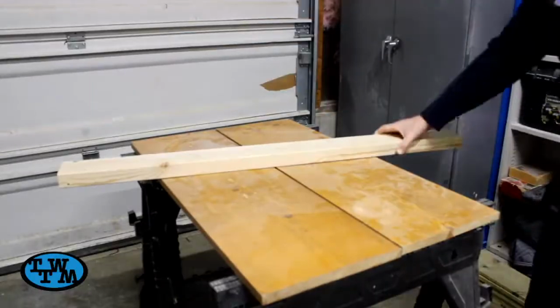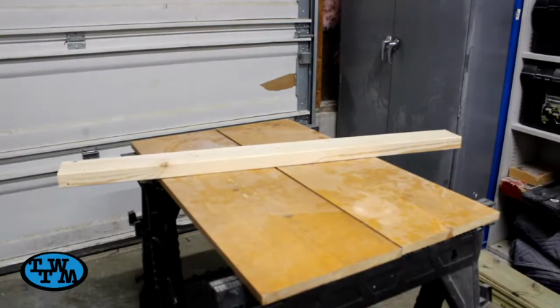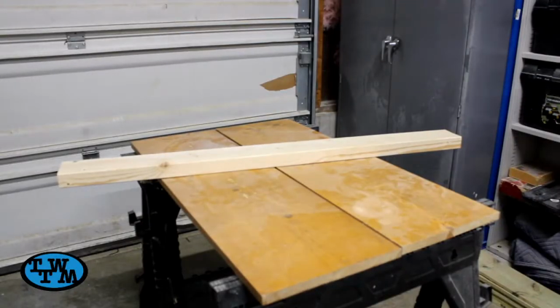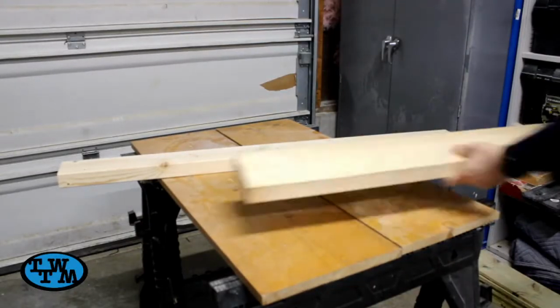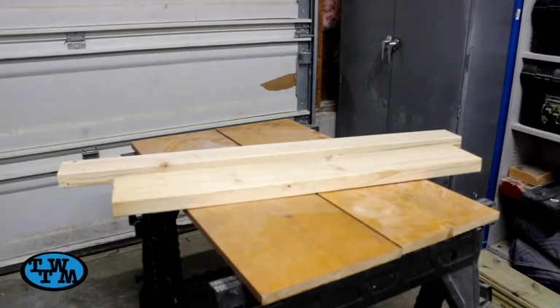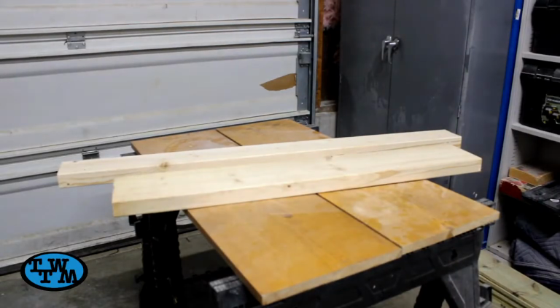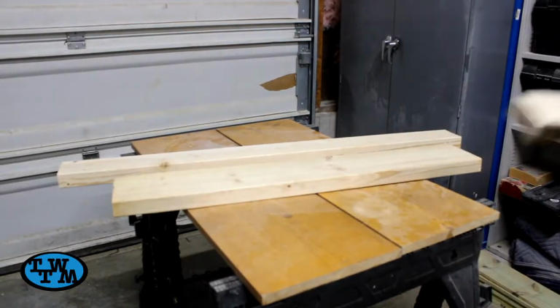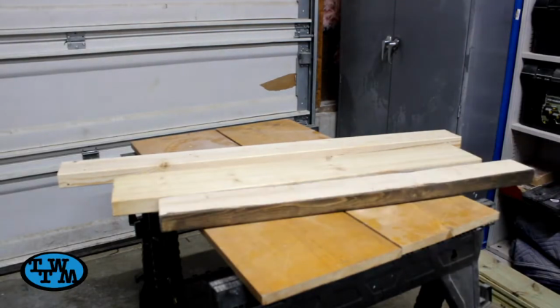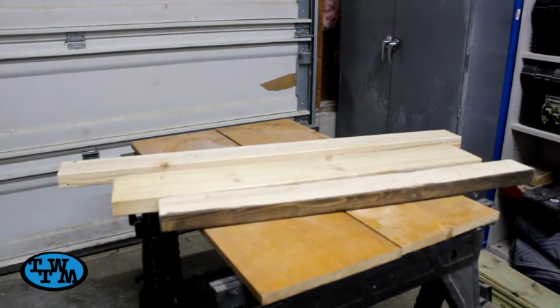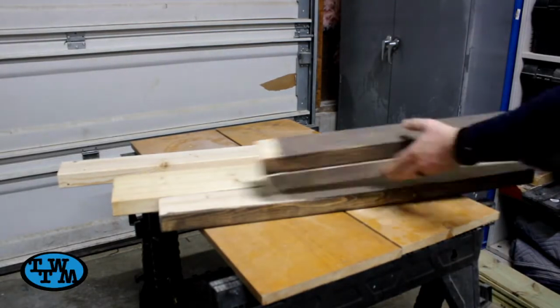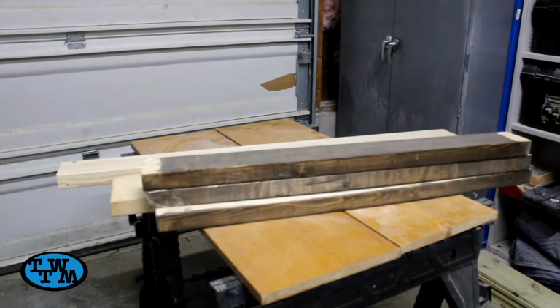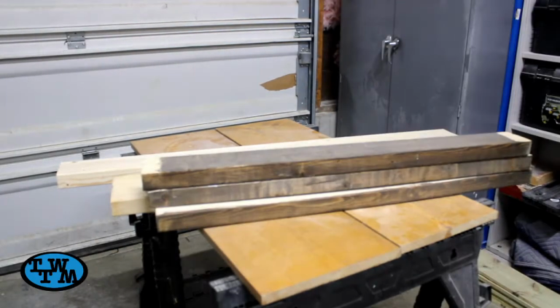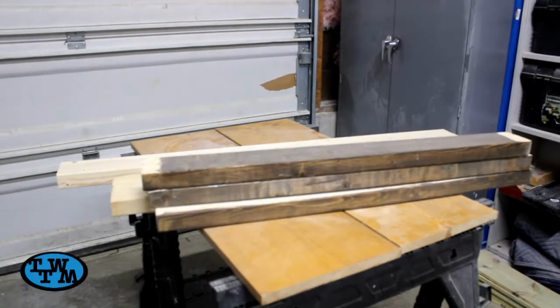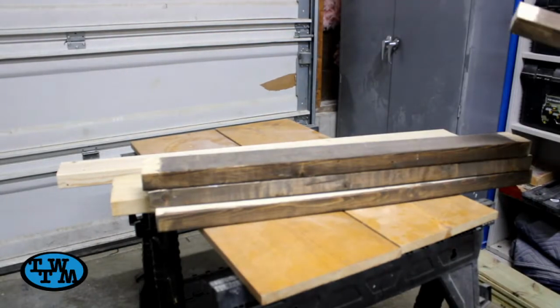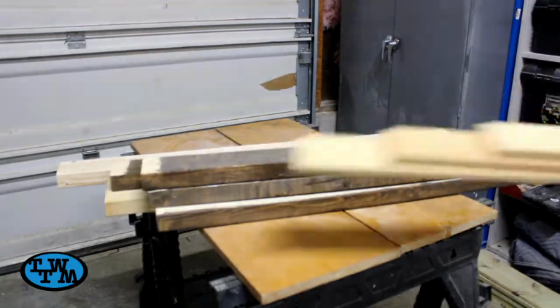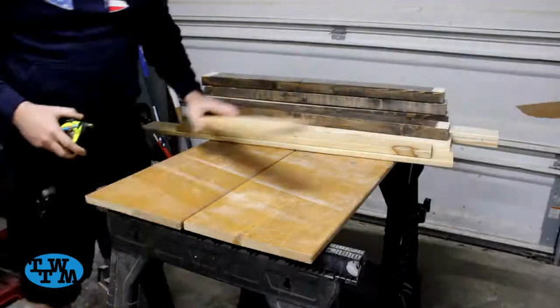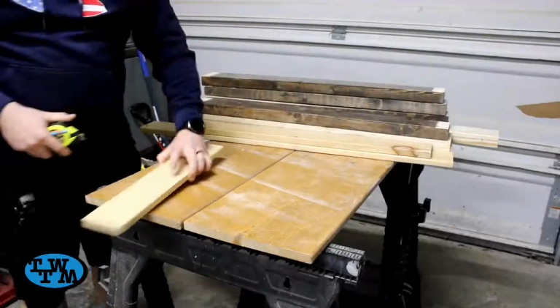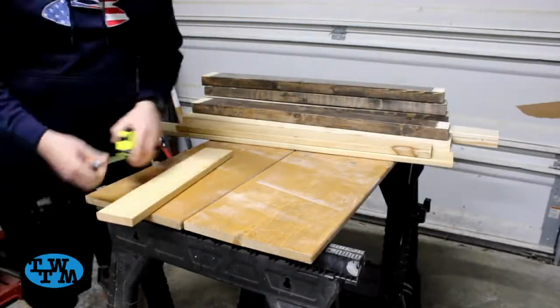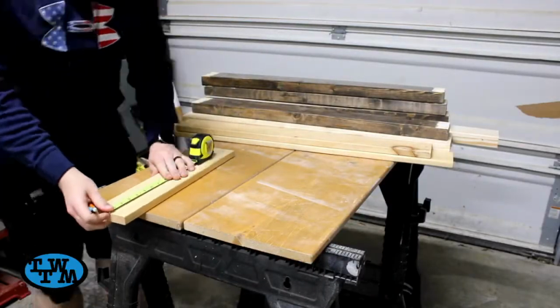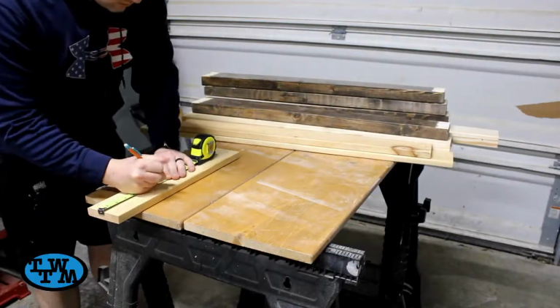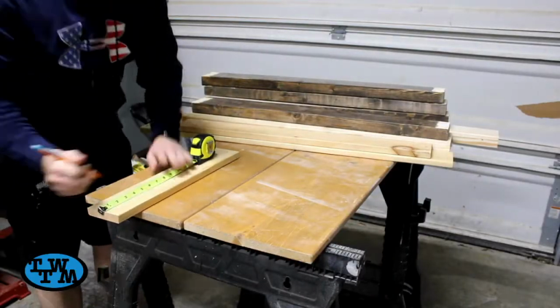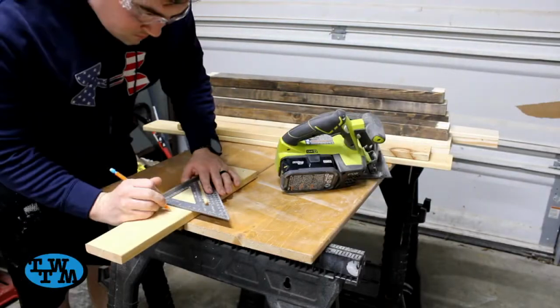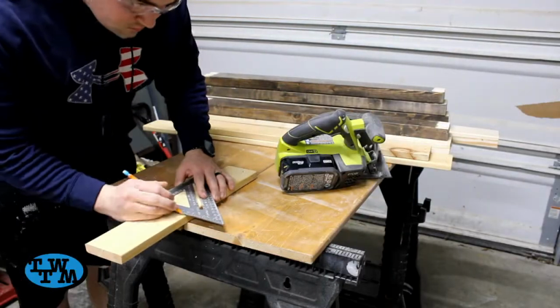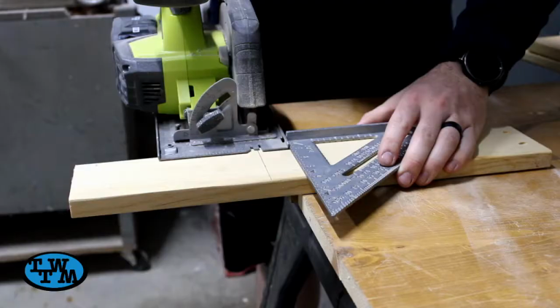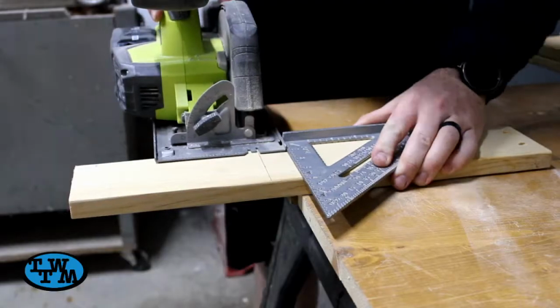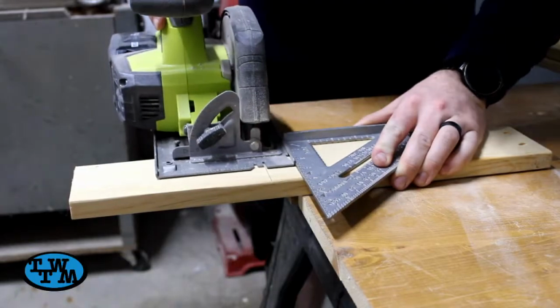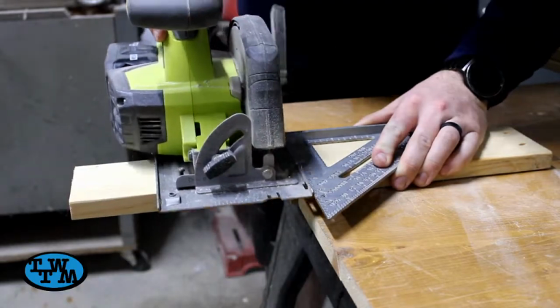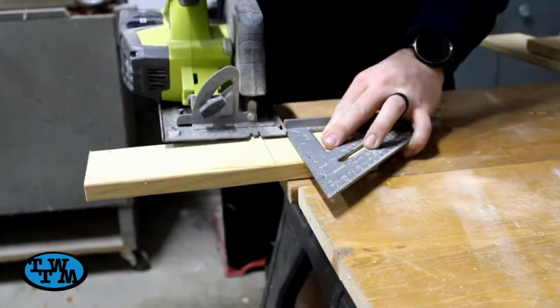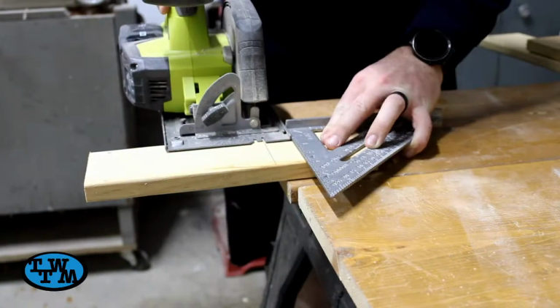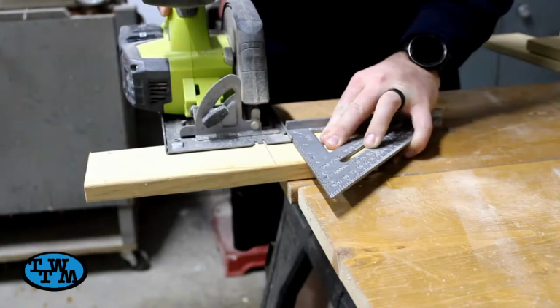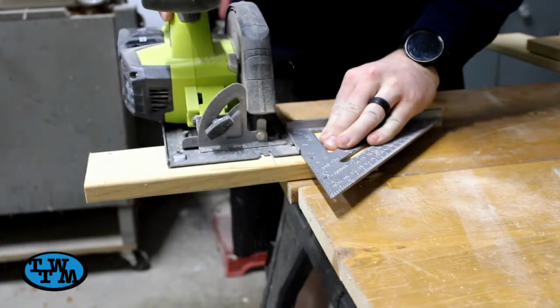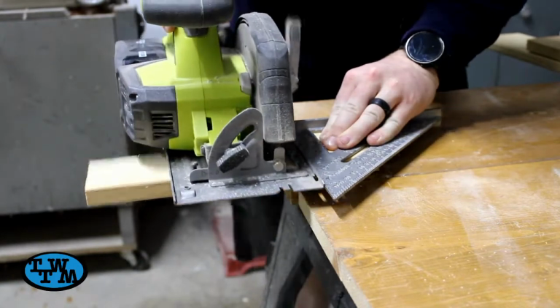I started off by pulling out a lot of my scrap wood to use for this project. Then, out of these scrap 1x4s, I cut four 7-inch pieces to glue together in order to make my two shelves.